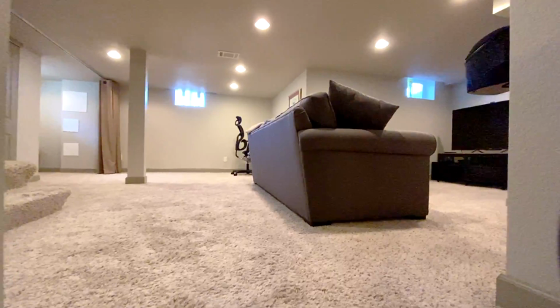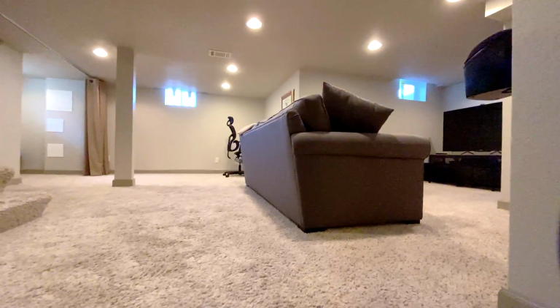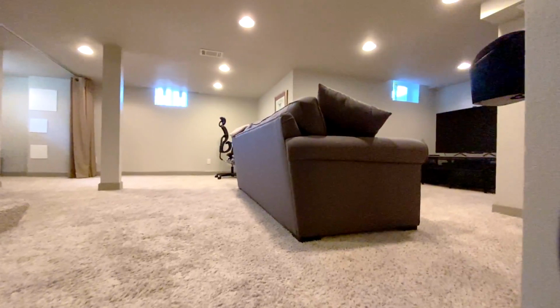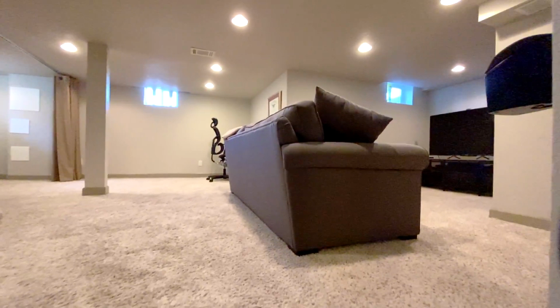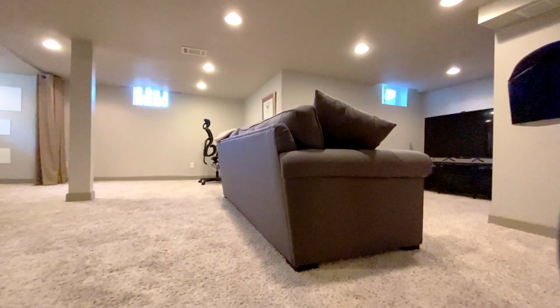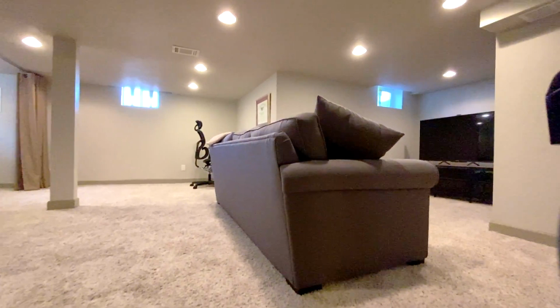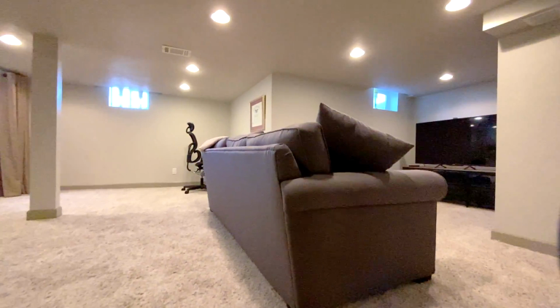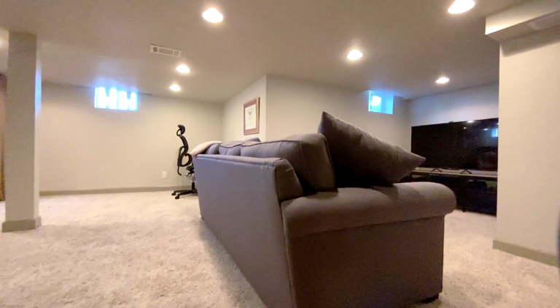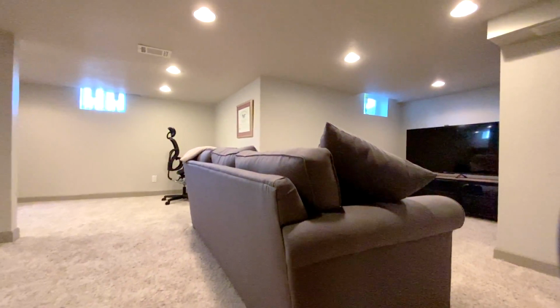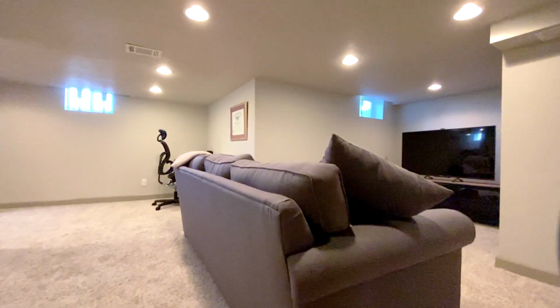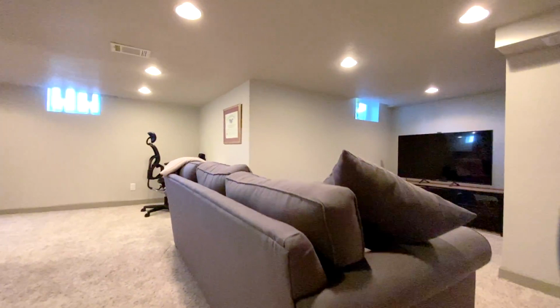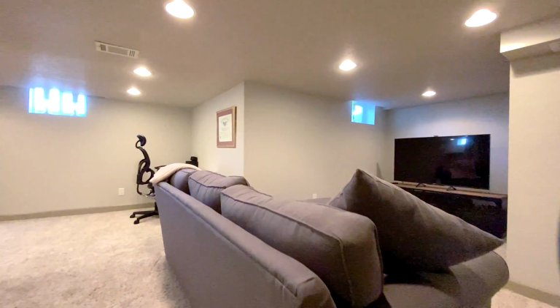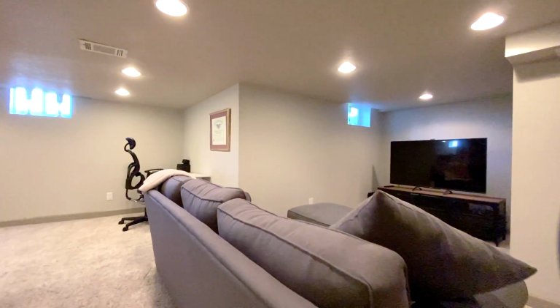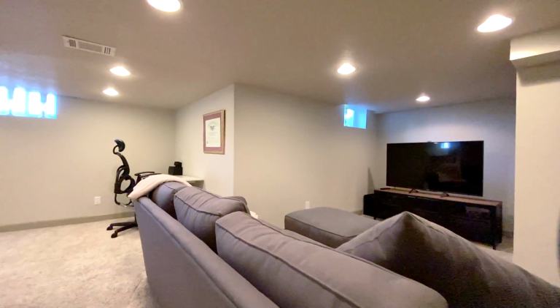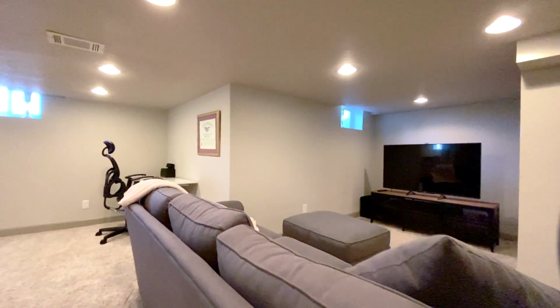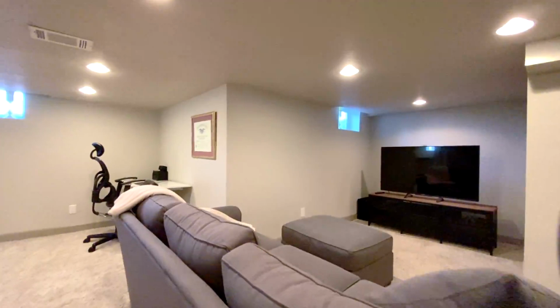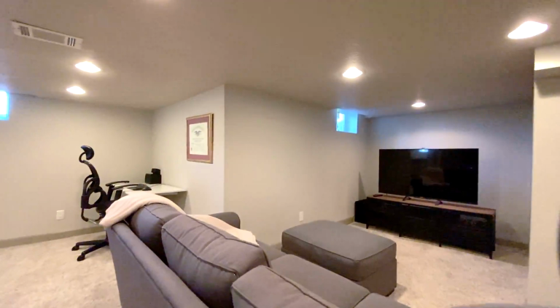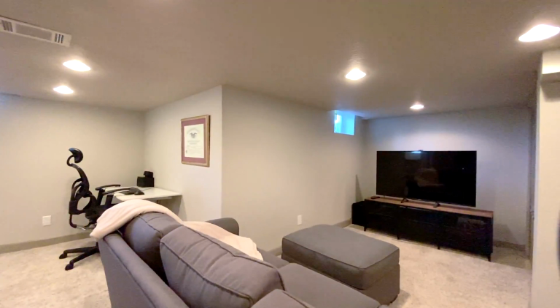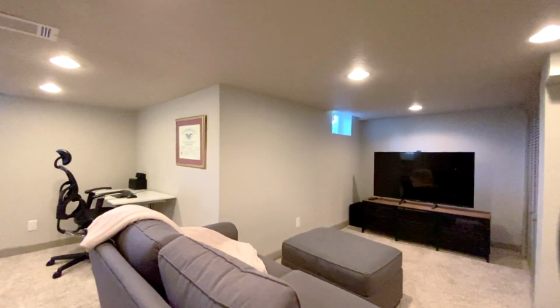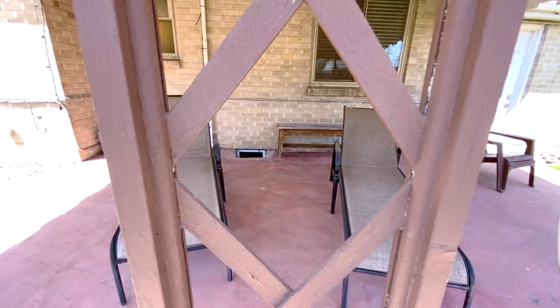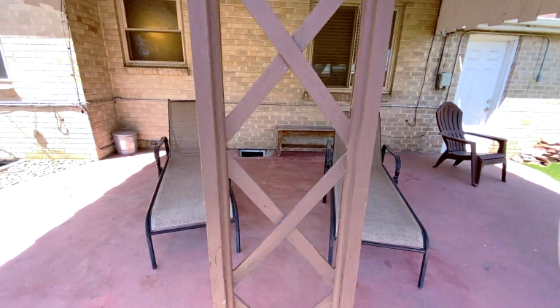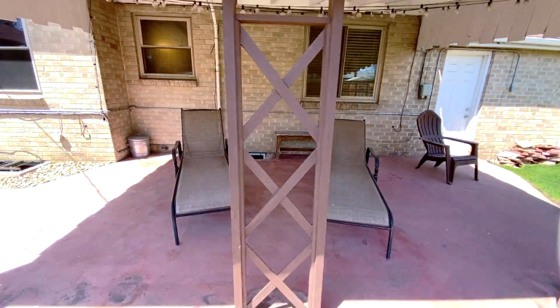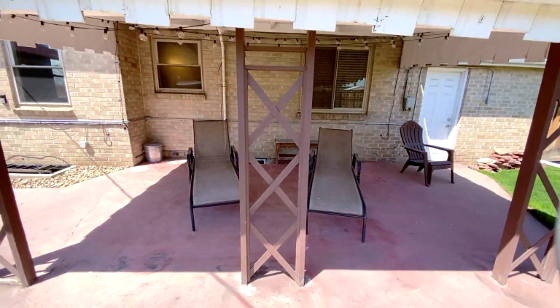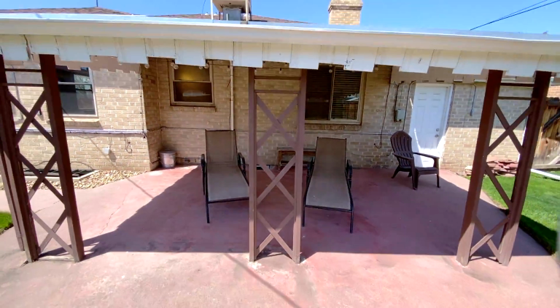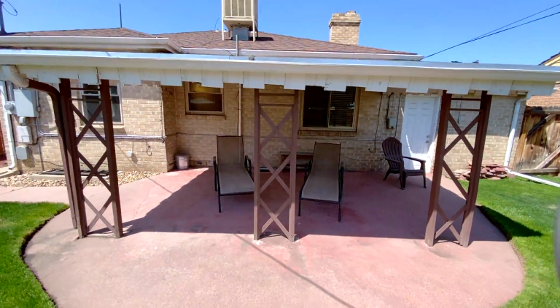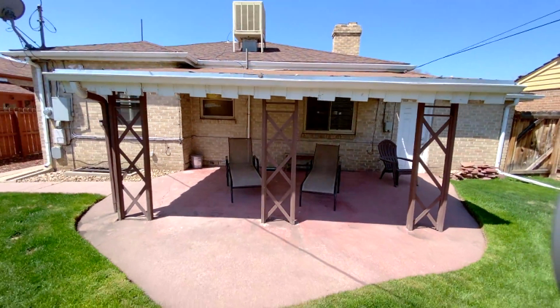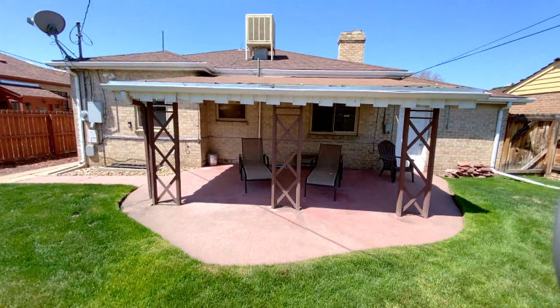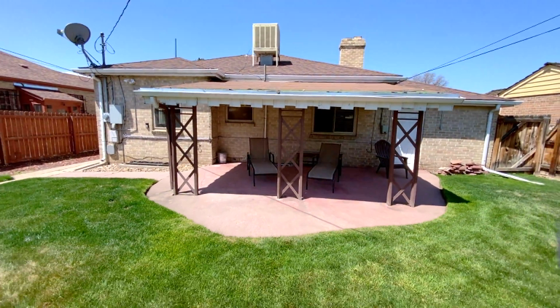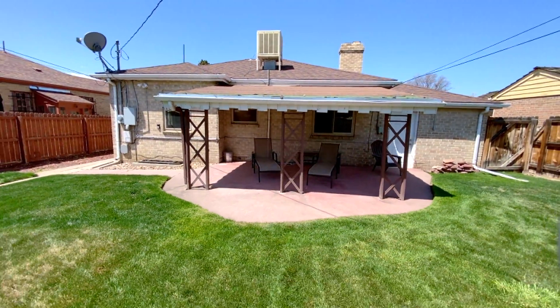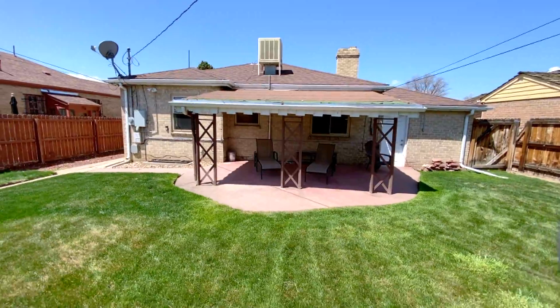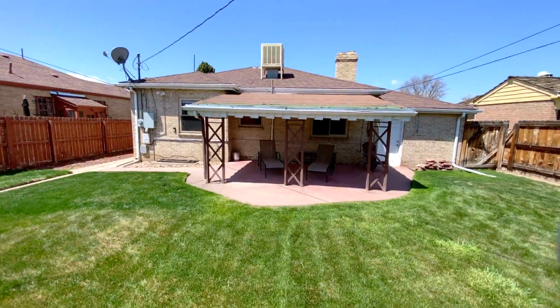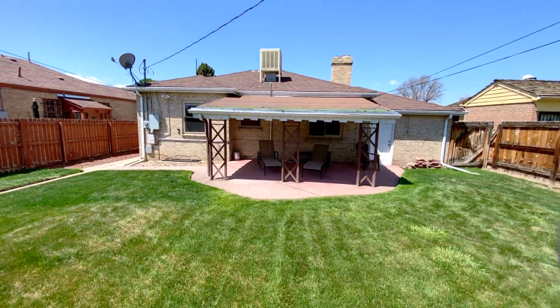The fully finished basement has a rec room, bedroom, and bathroom. The home sits on a giant 6,500 square foot lot with a large fenced backyard.